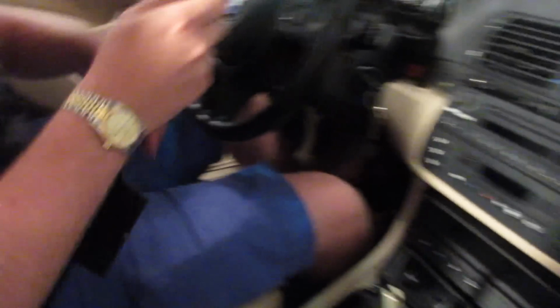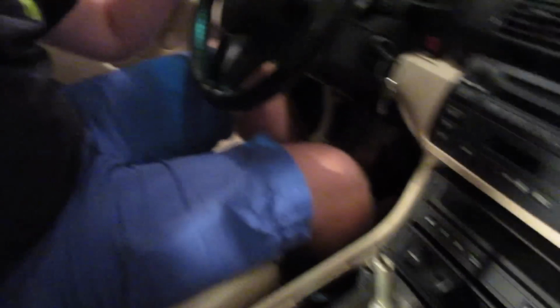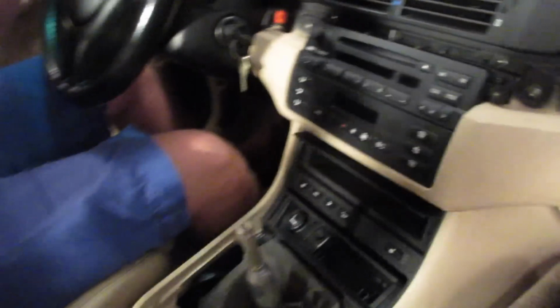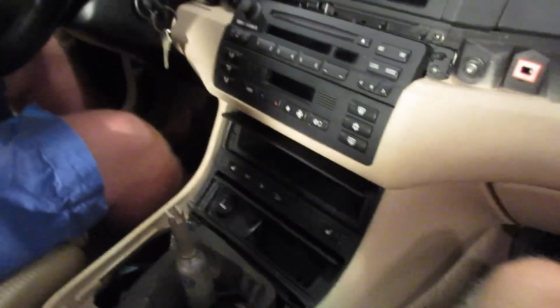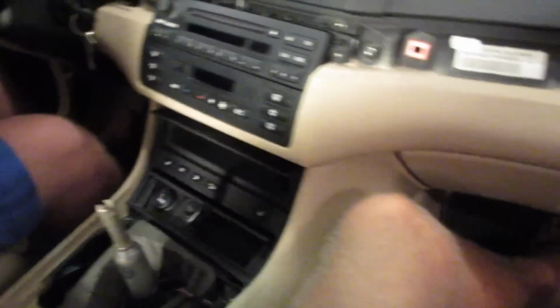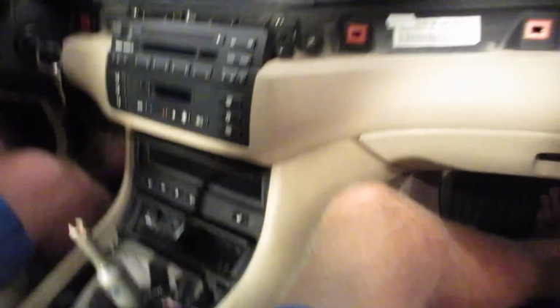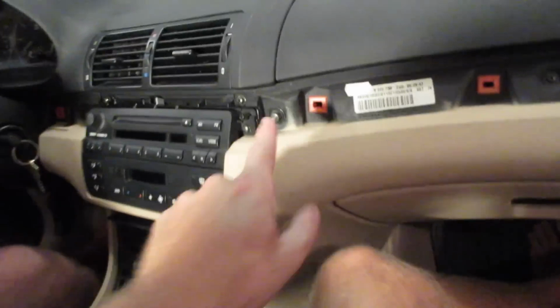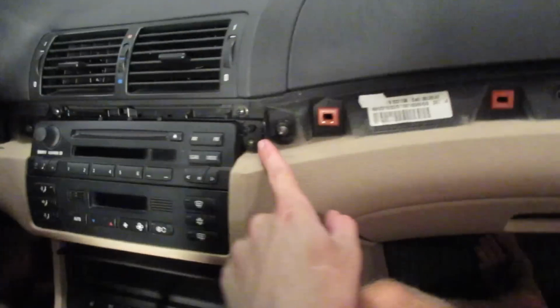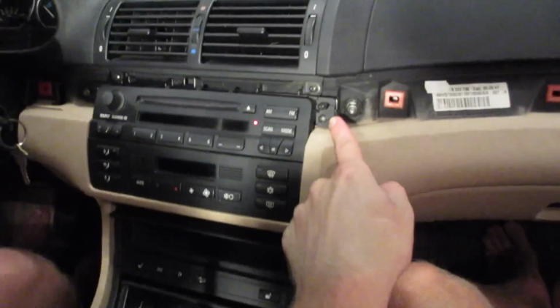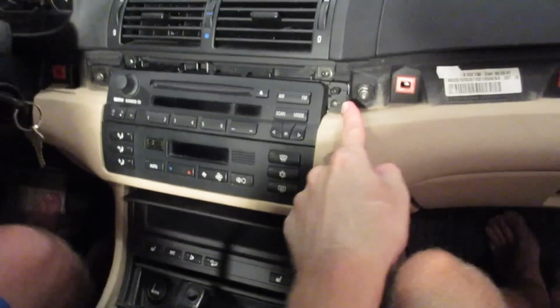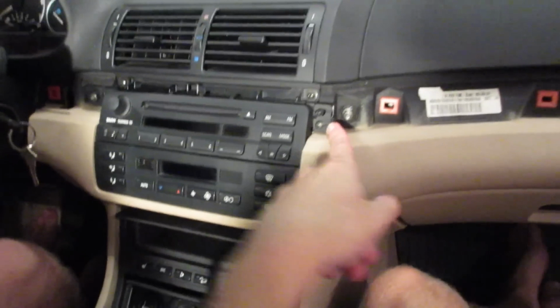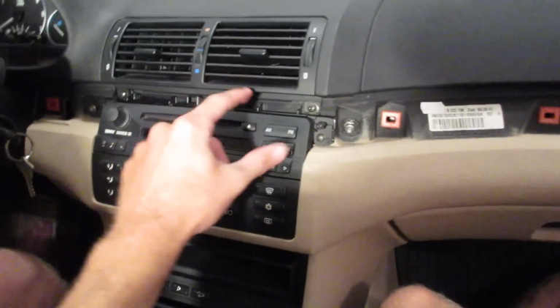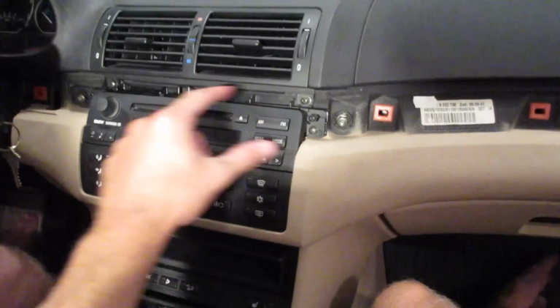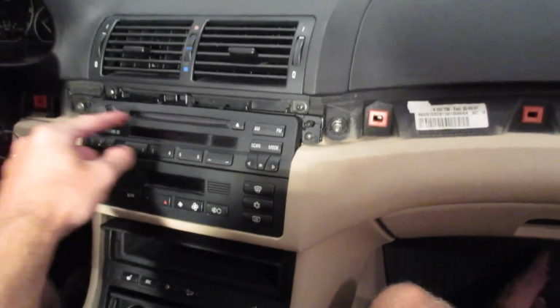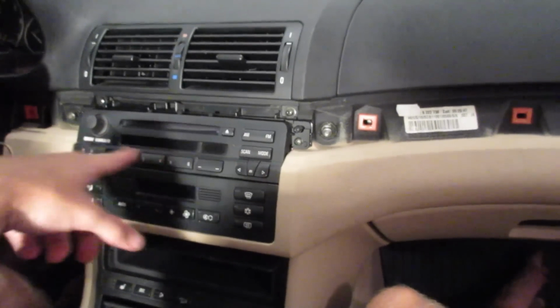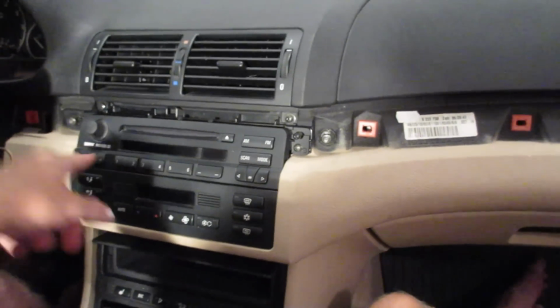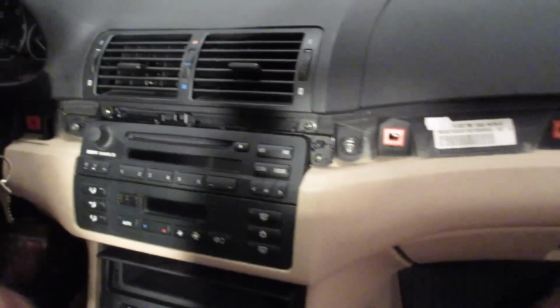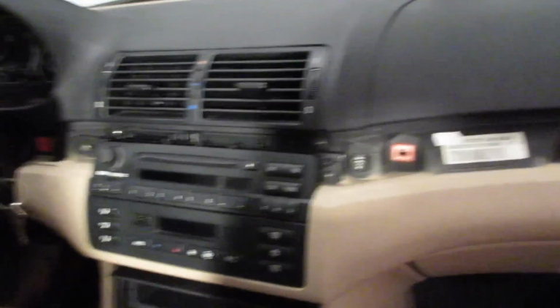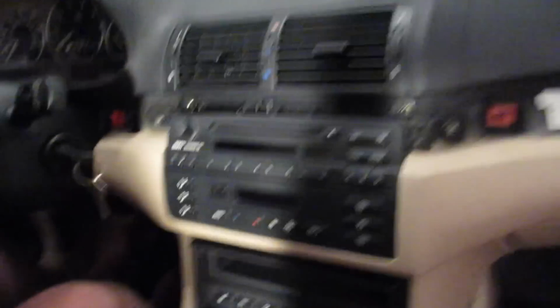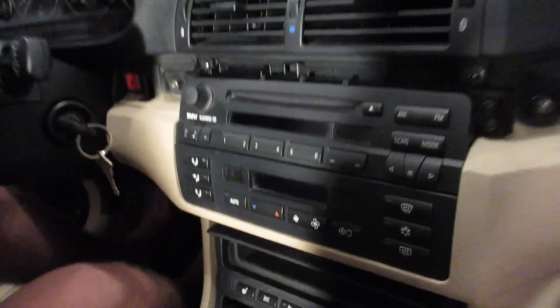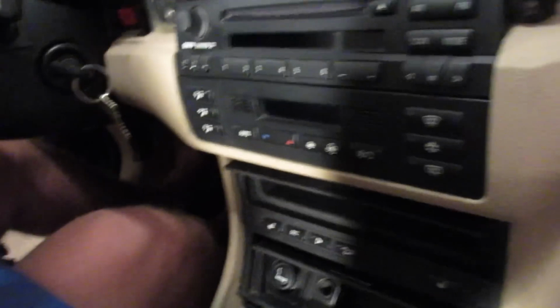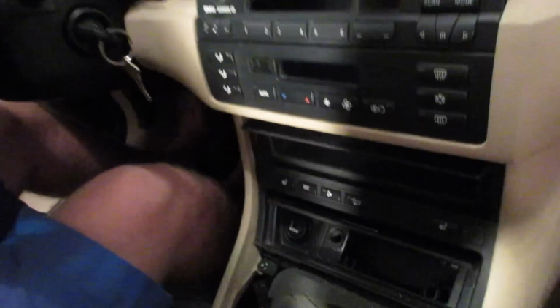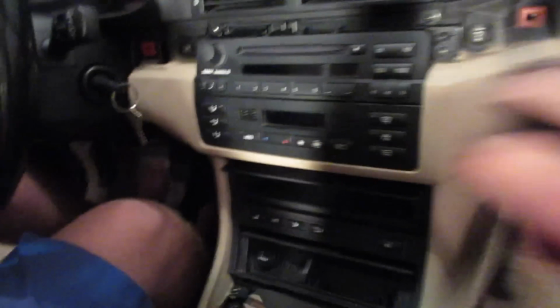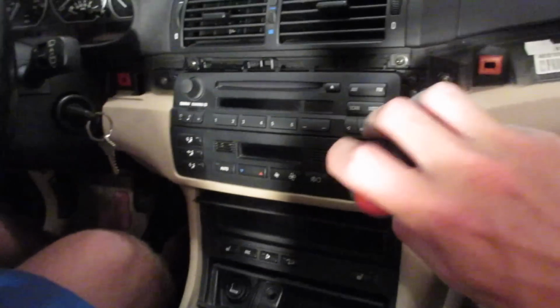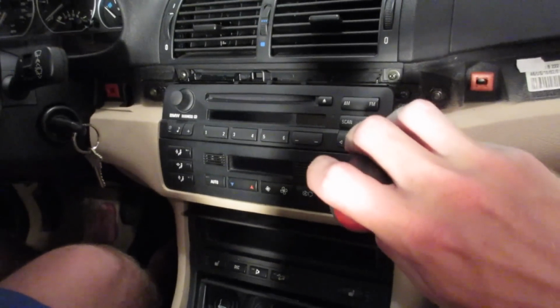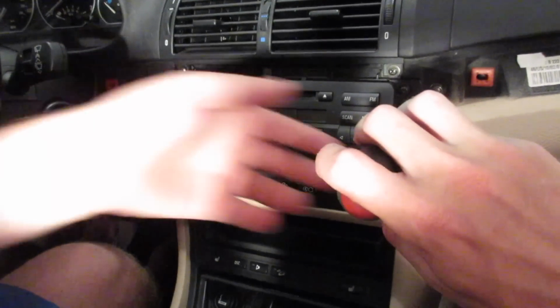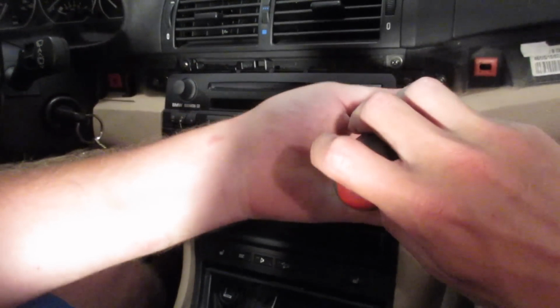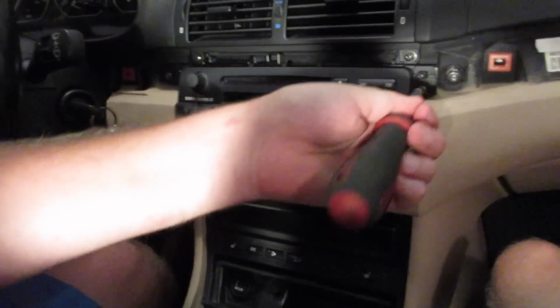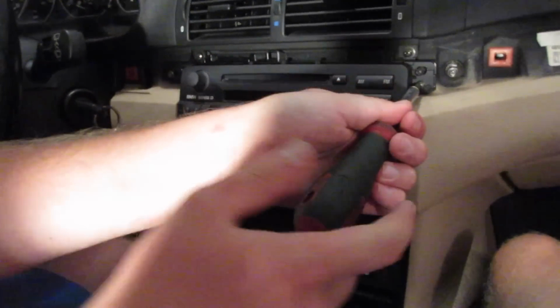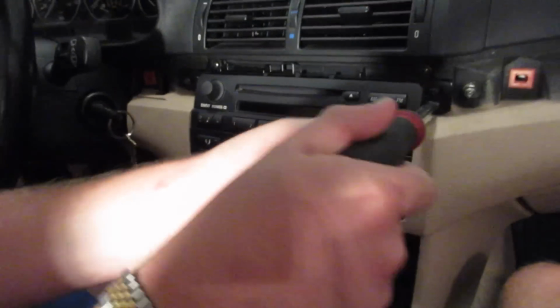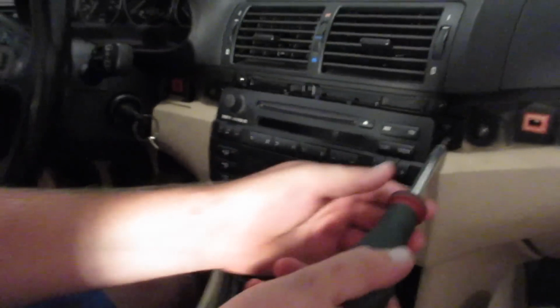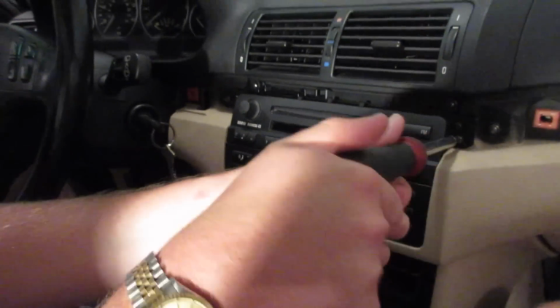So with the two pieces of trim removed, we're going to find two Phillips head screws that are responsible for holding in the BMW business CD player. We're going to find our Phillips head, pull those out, and then the radio is just going to slide out.